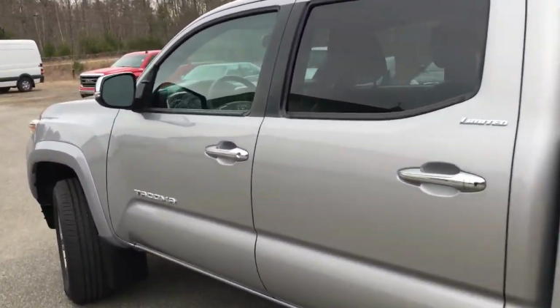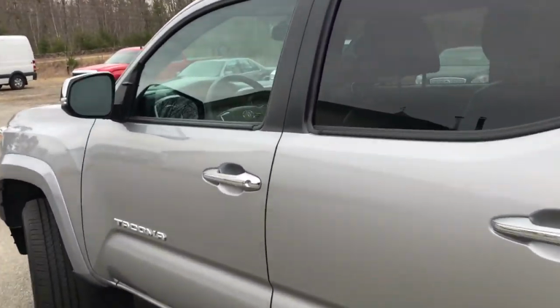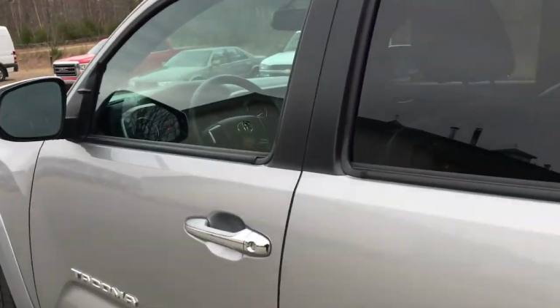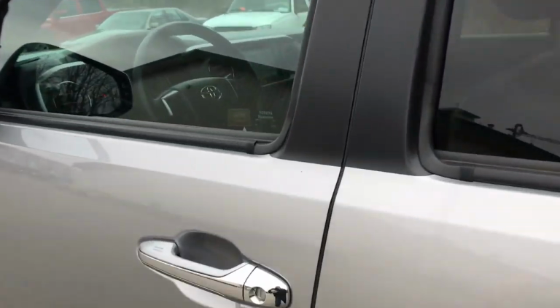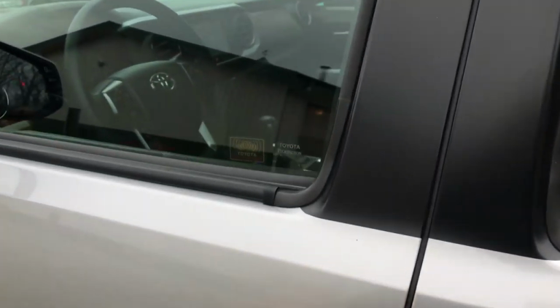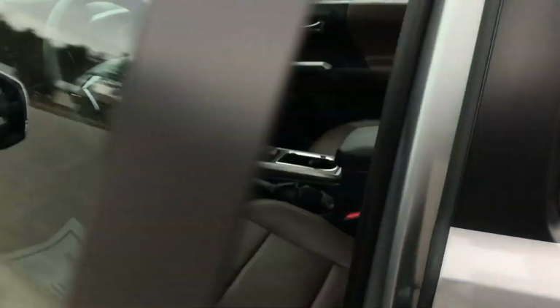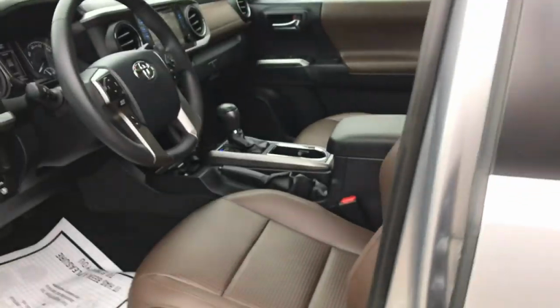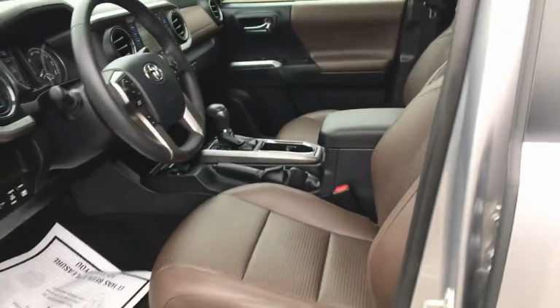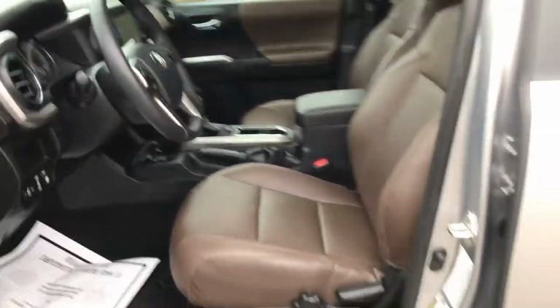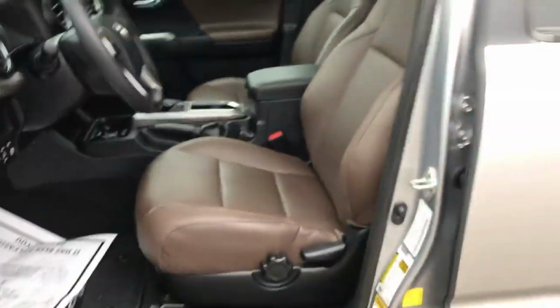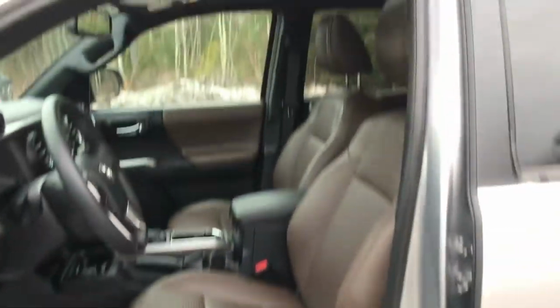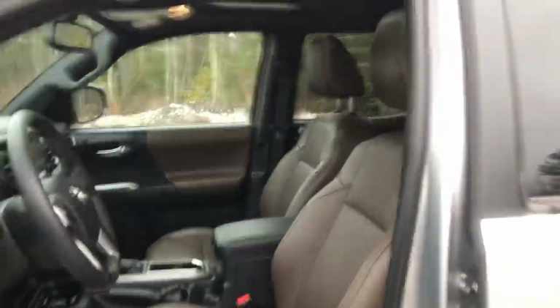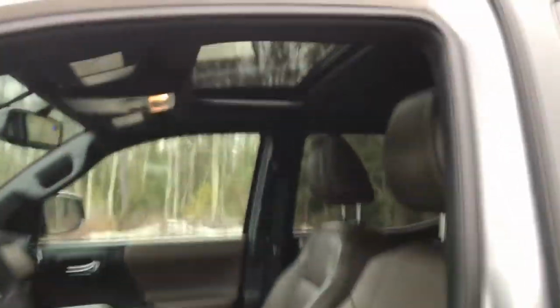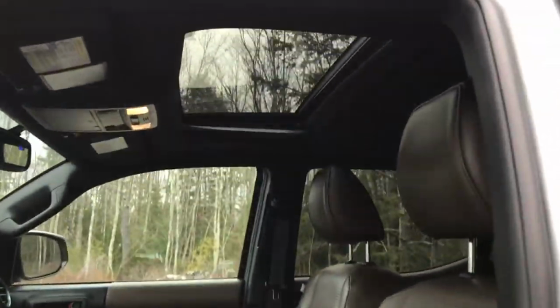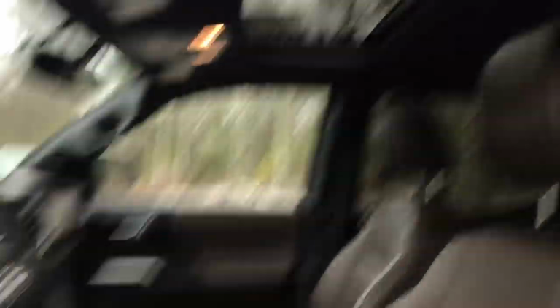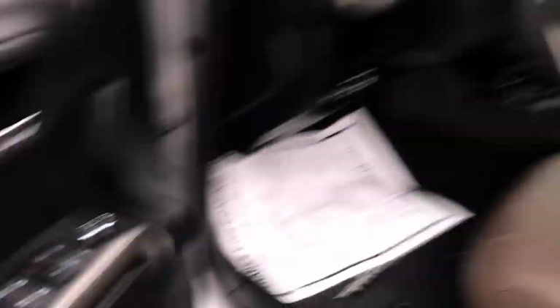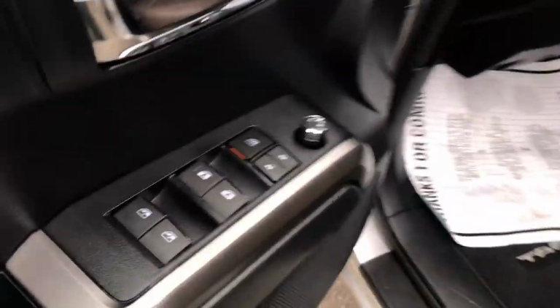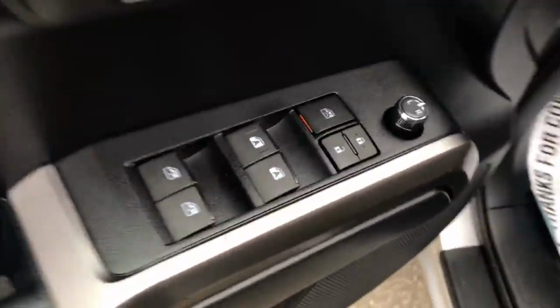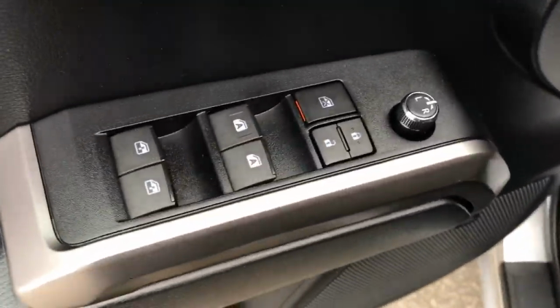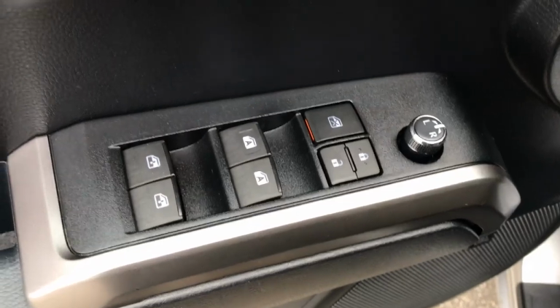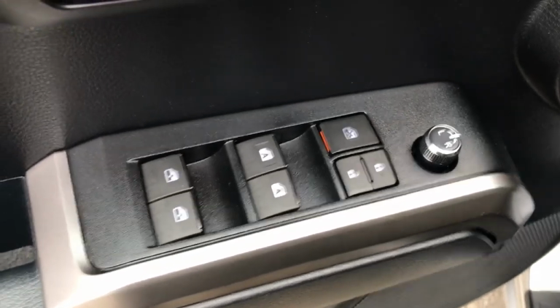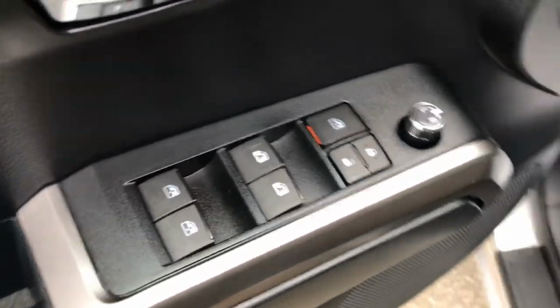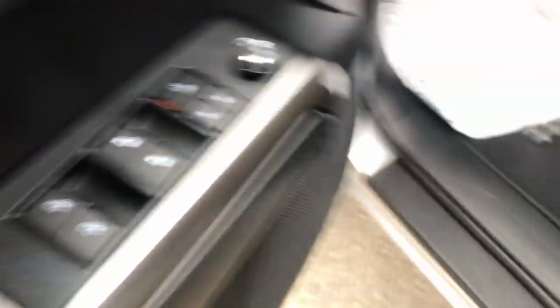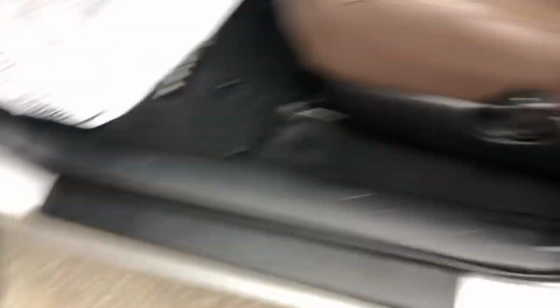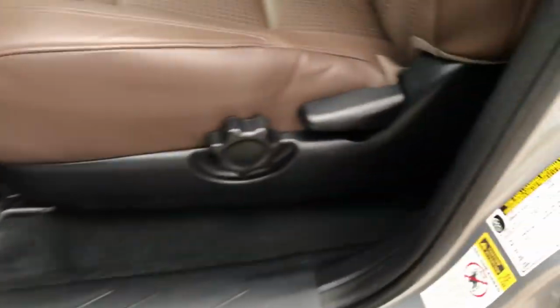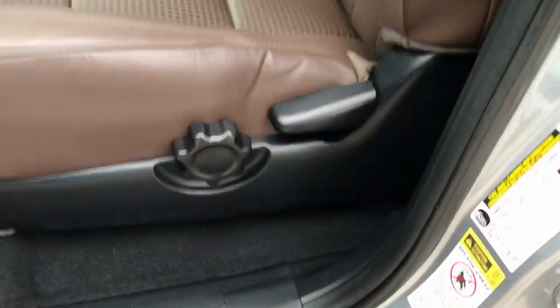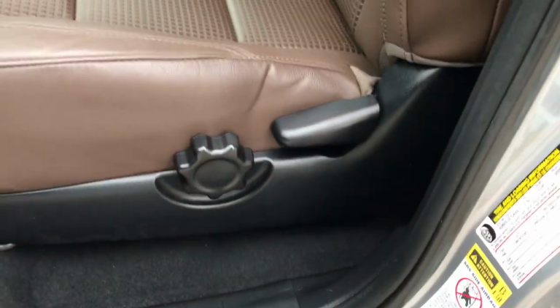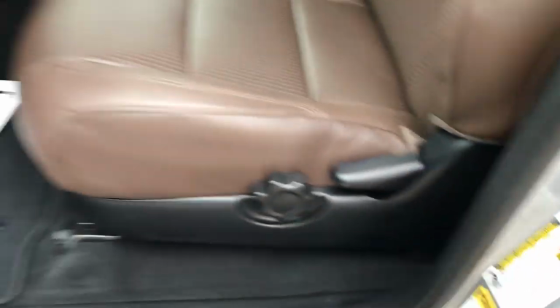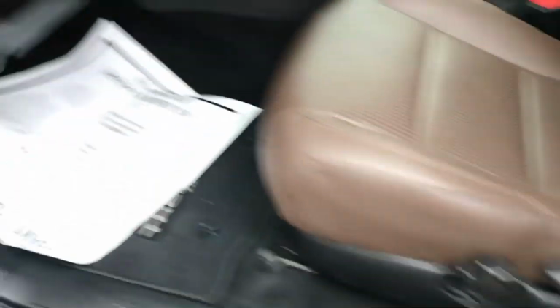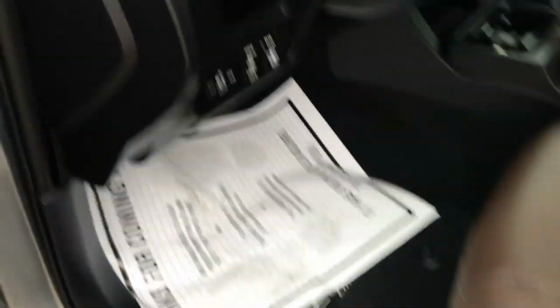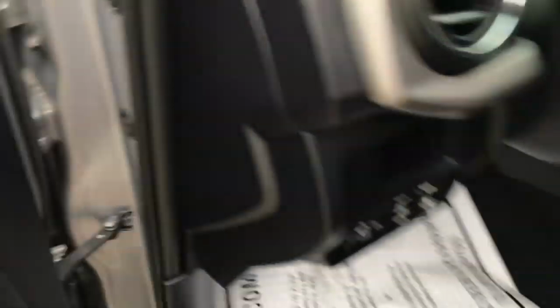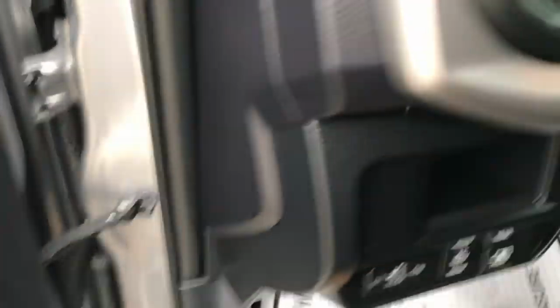Go ahead and take a look at the interior here. It's got dark brown leather seats, a power sunroof. Driver door panel here — you've got your power windows, mirrors, and locks. Got some manual adjustment for your seat down there.